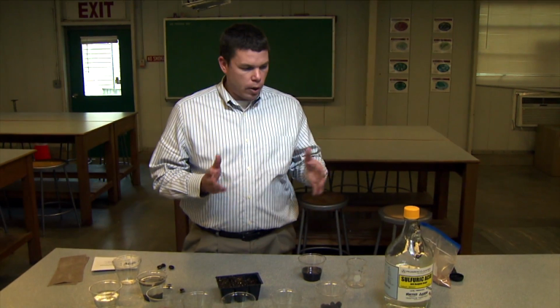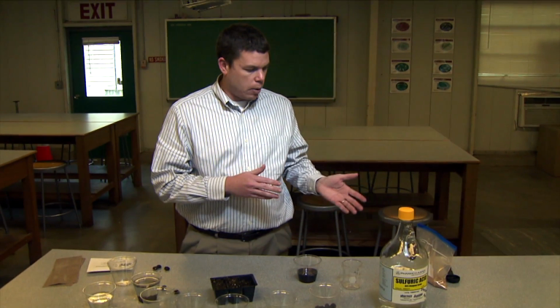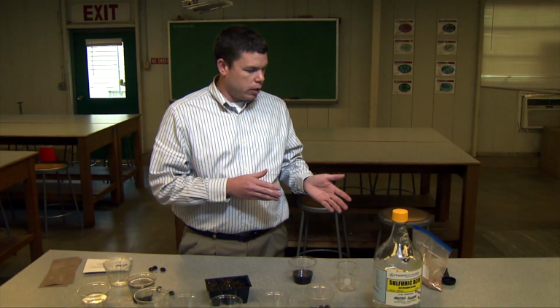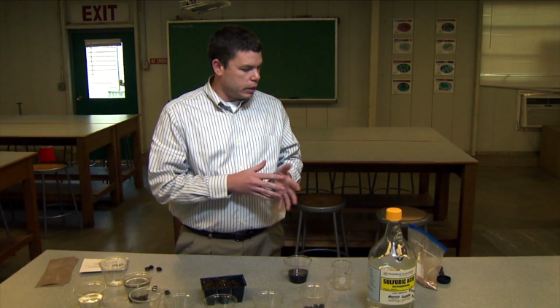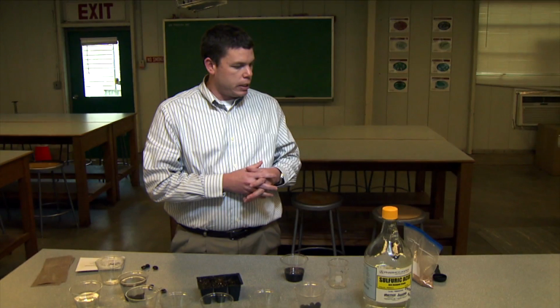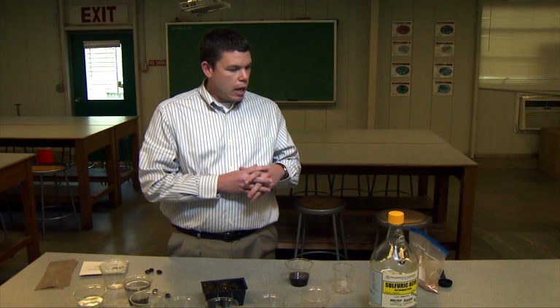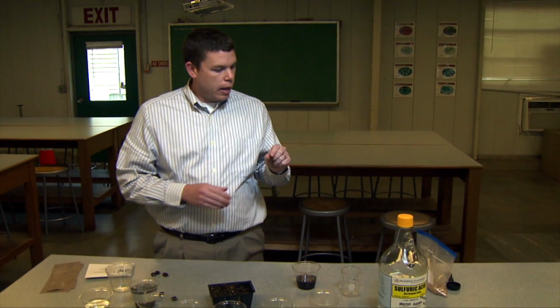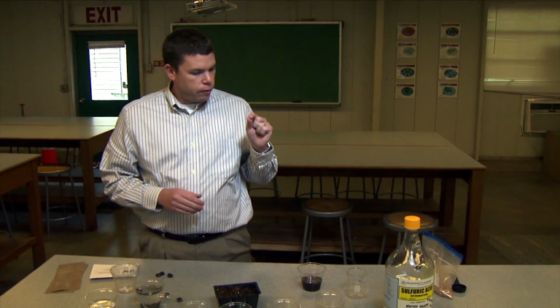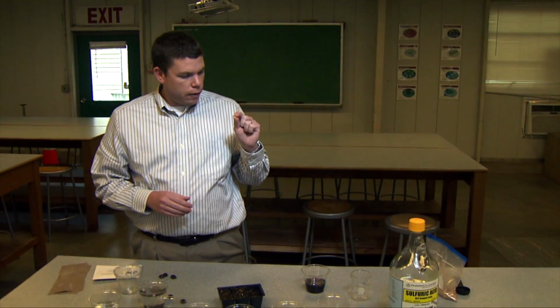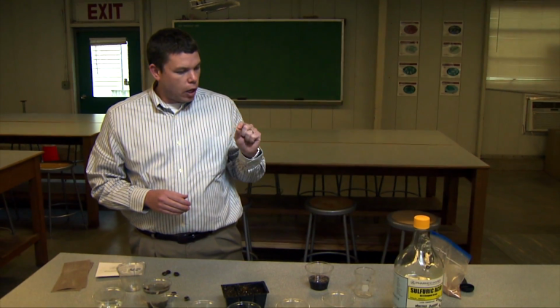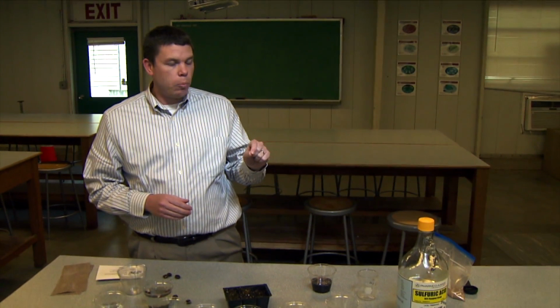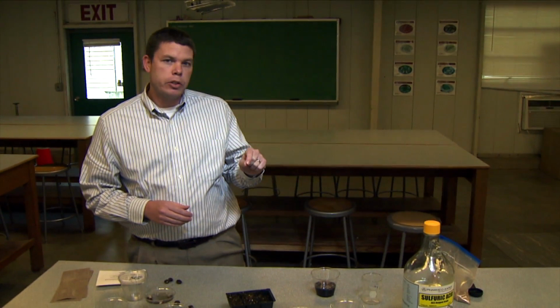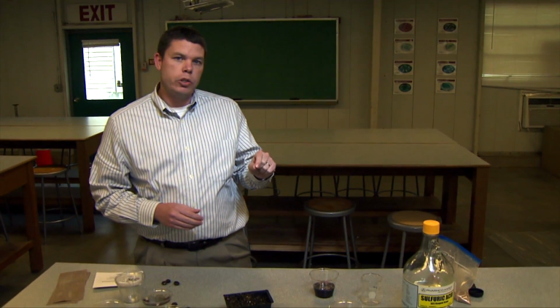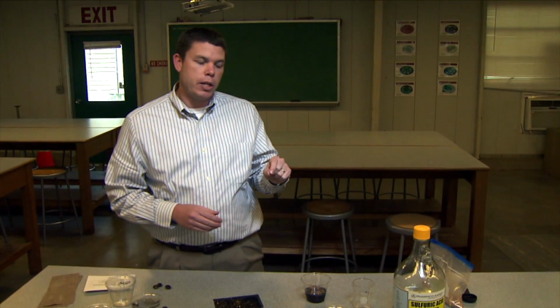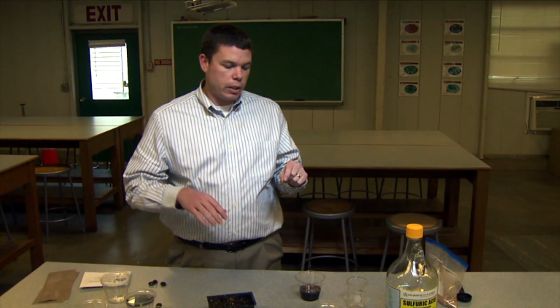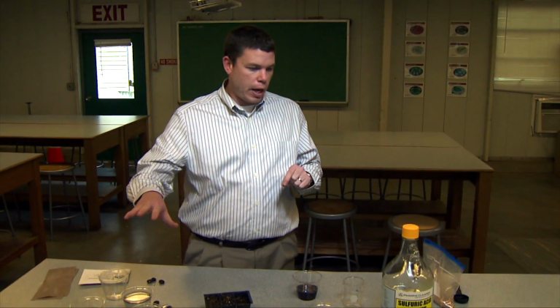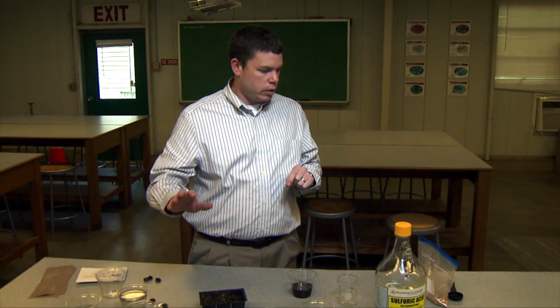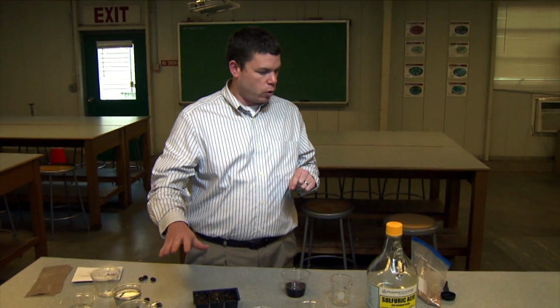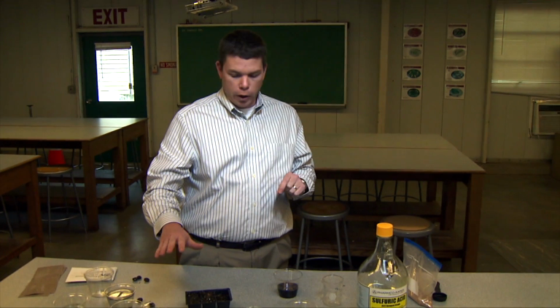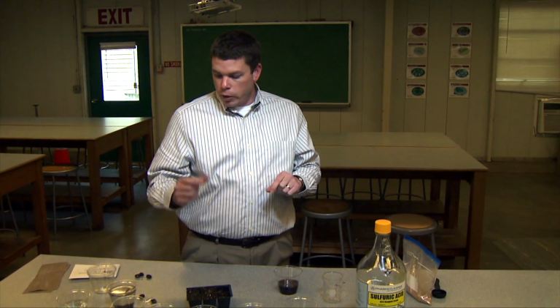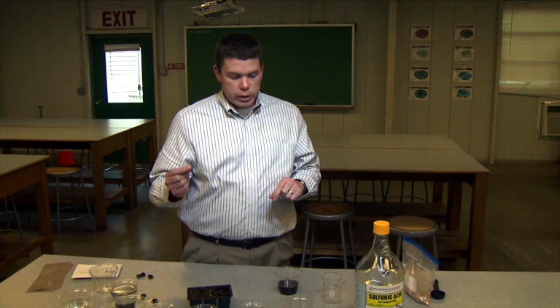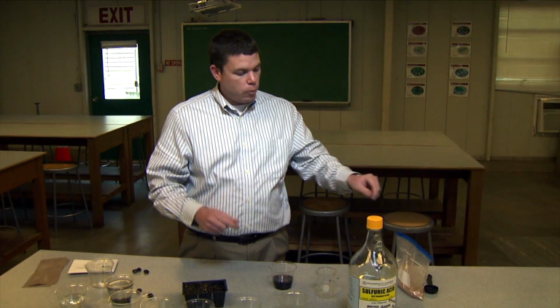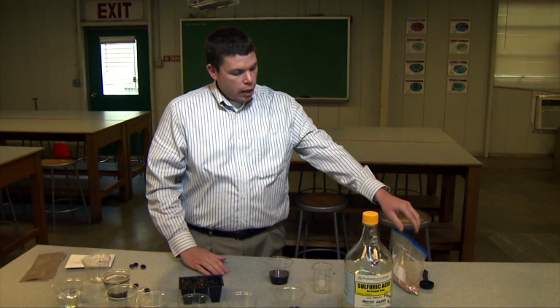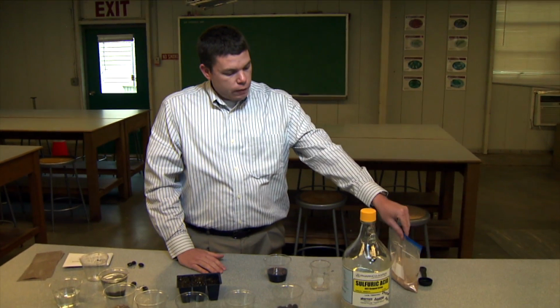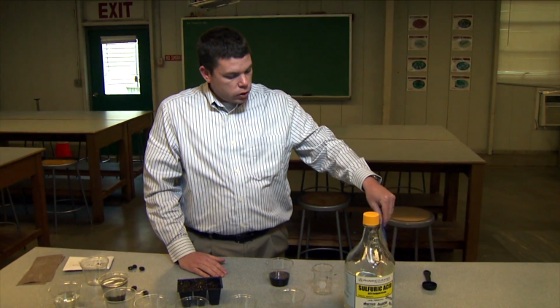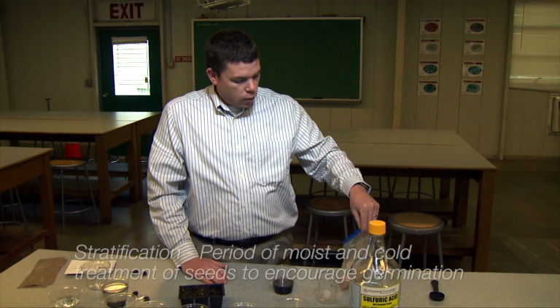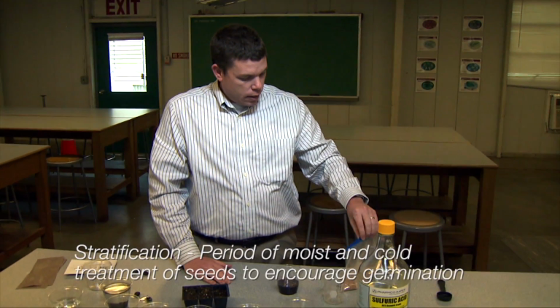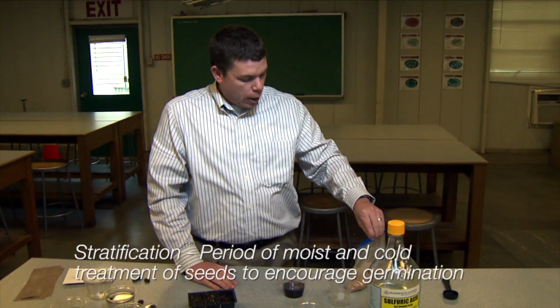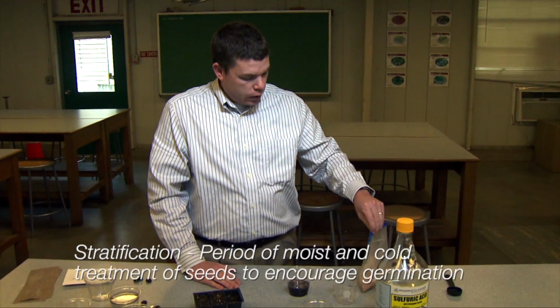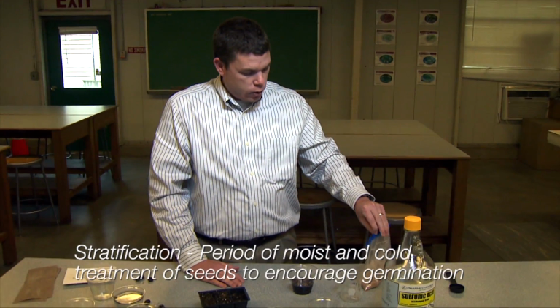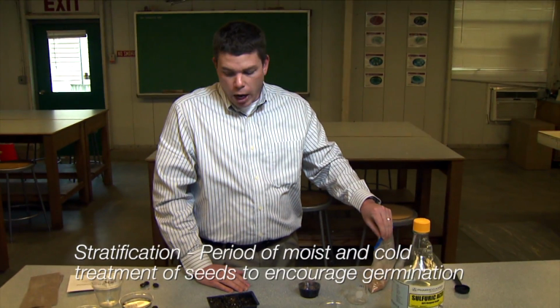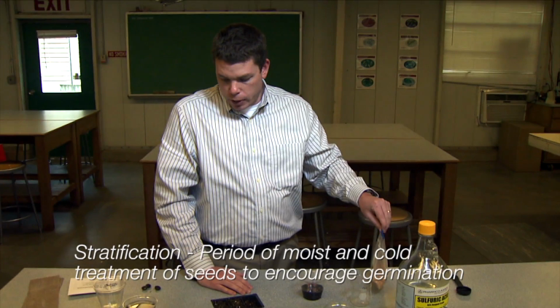Another way of overcoming dormancy: some seeds have physiological barriers to germination. Scarification addresses a physical barrier — that hard seed coat. If it's a physiological barrier, then you would use stratification.